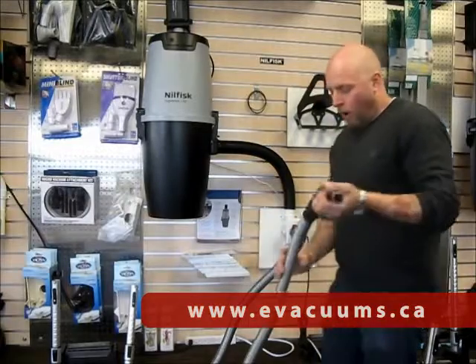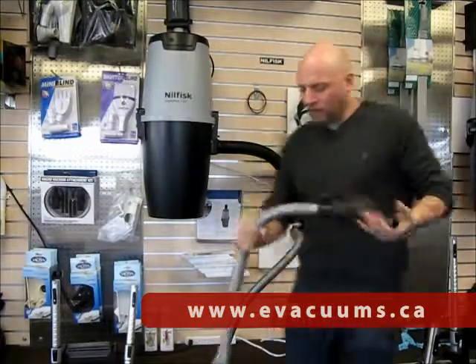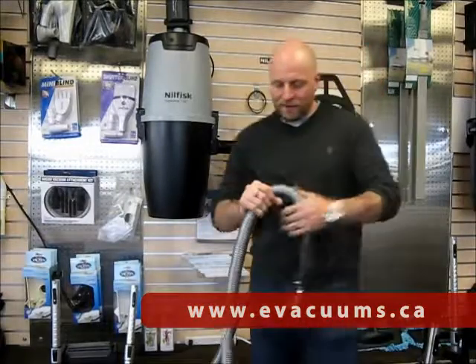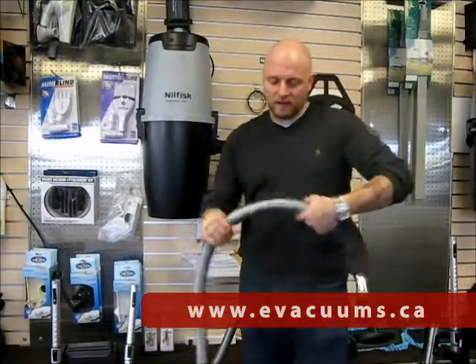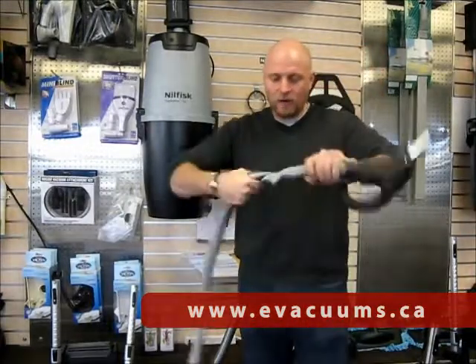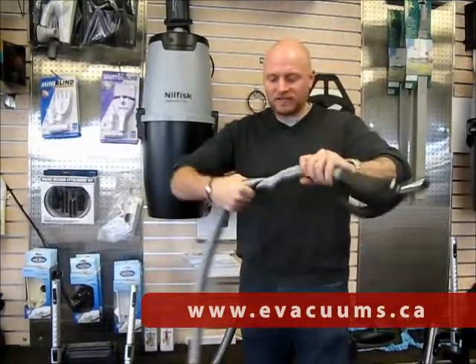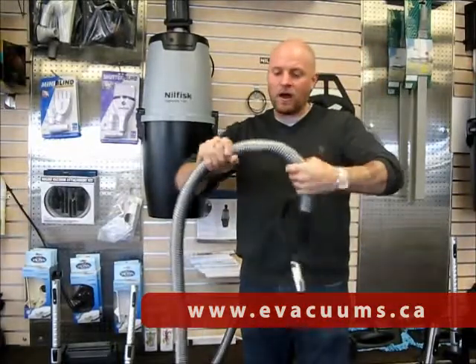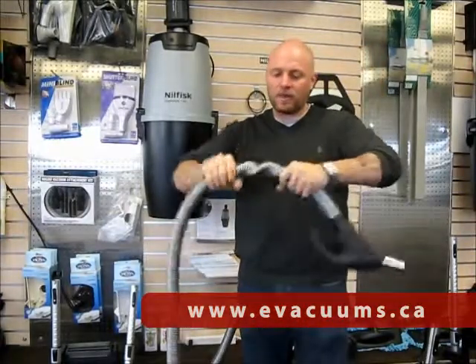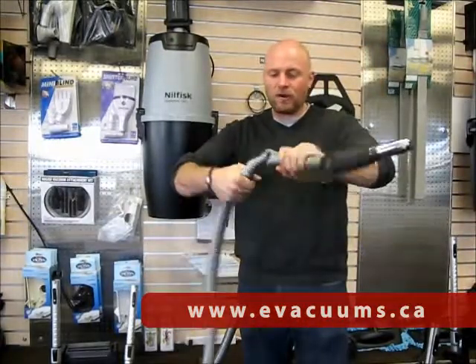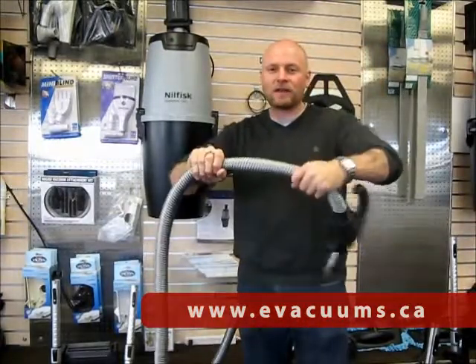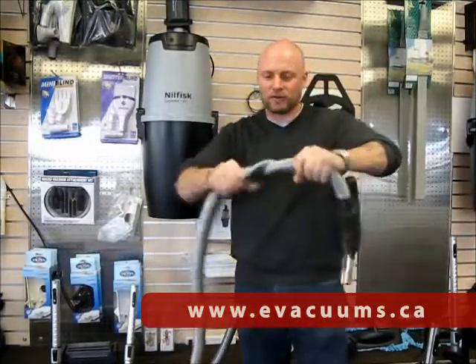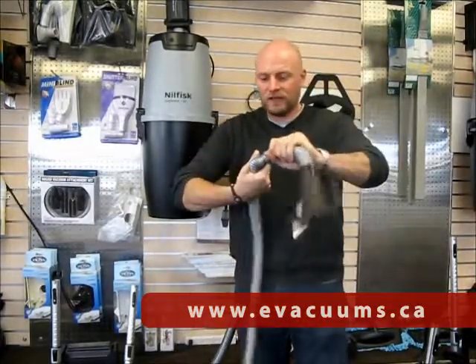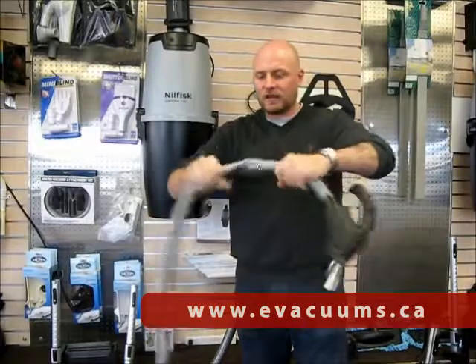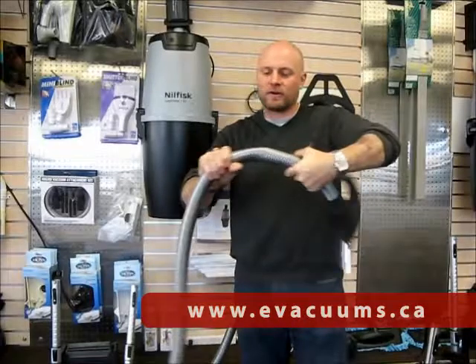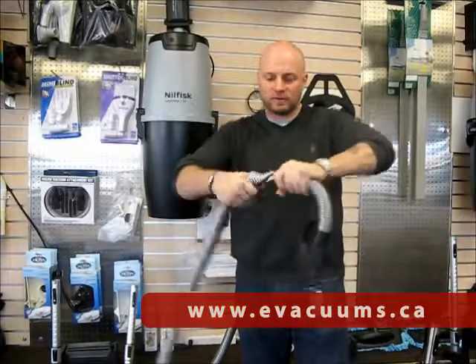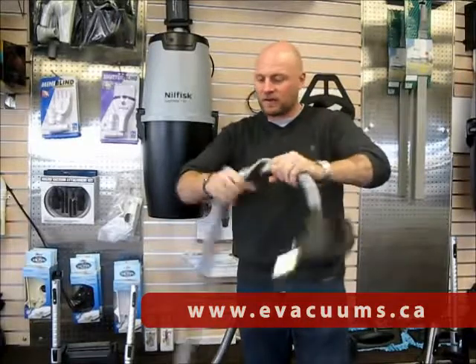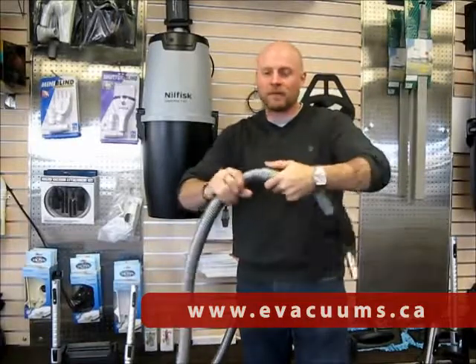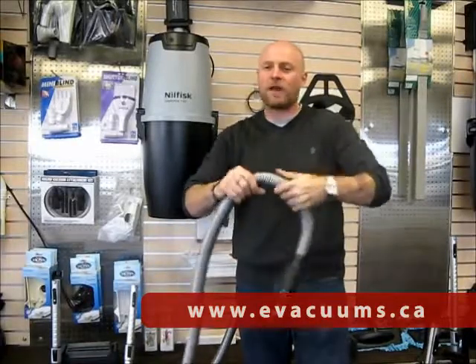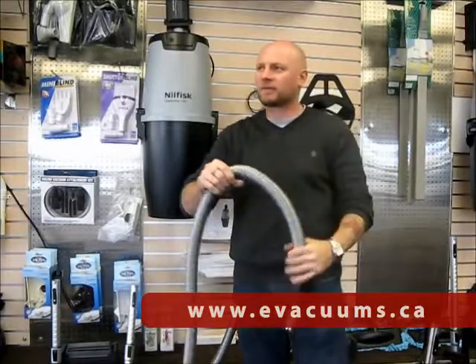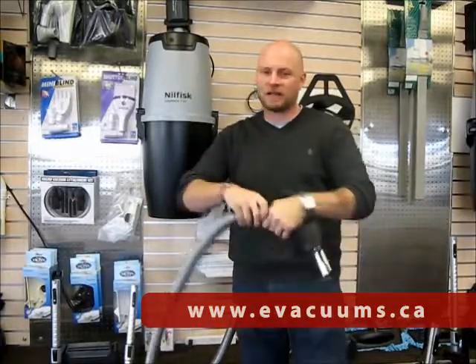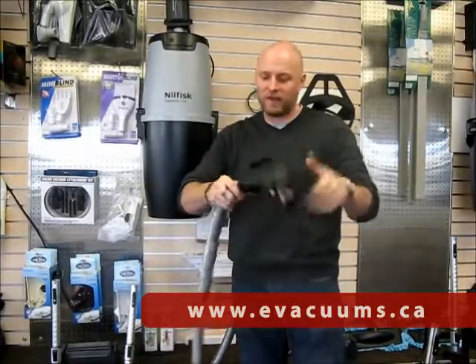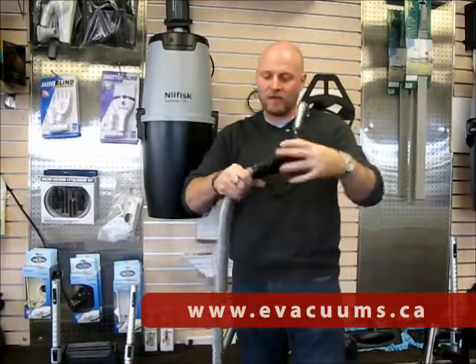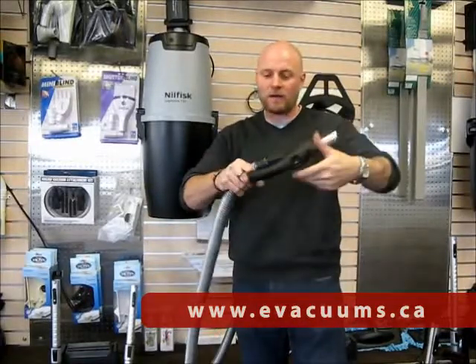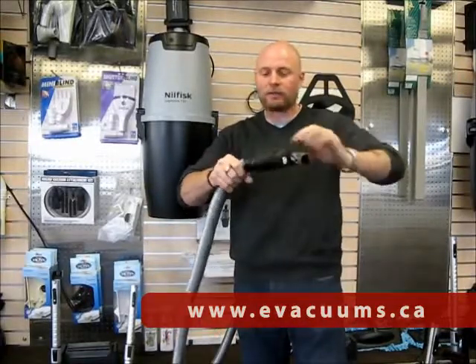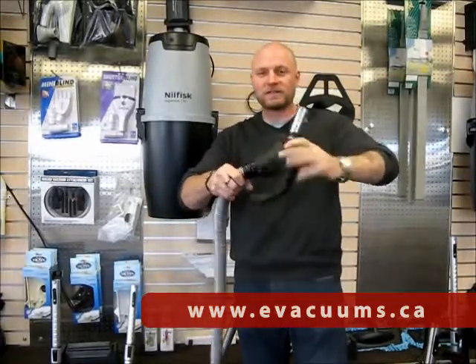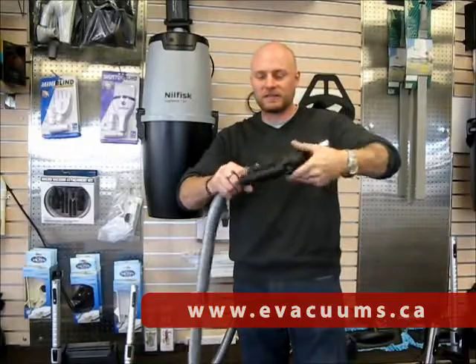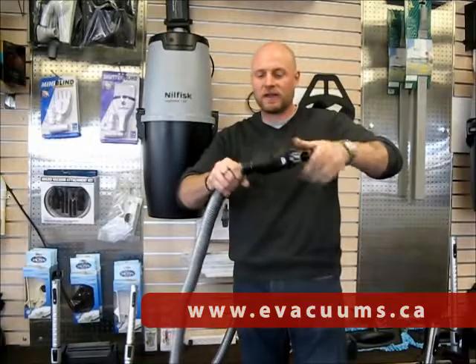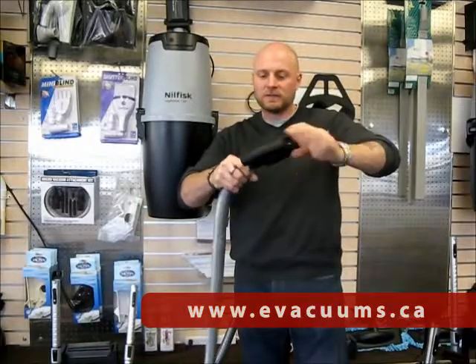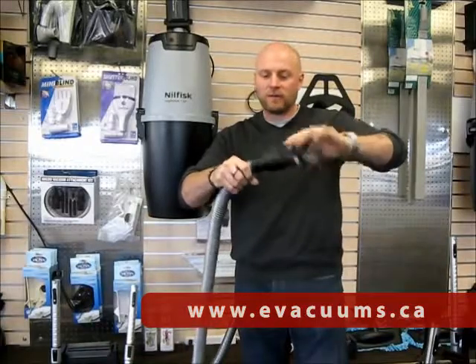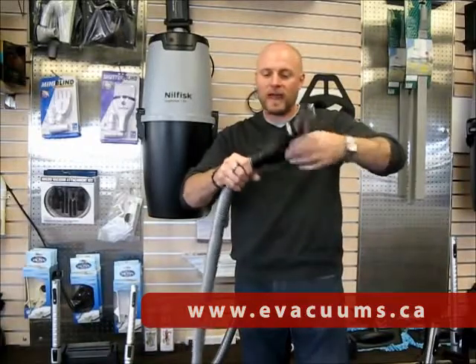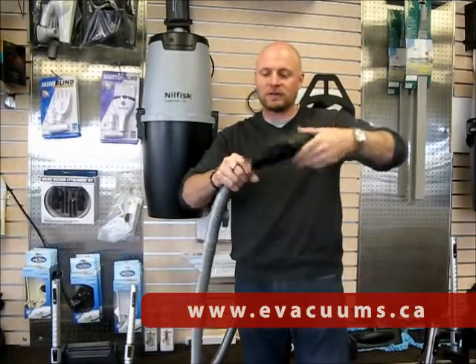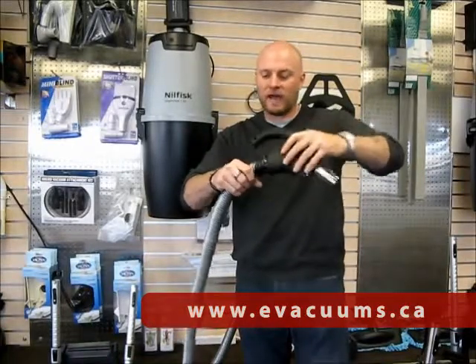All the Nilfisk hoses are kink proof and crush proof, so you can twist them, you can tread on them, they'll always spring back to life, and they all come with a 360 degree swivel action on the handle.